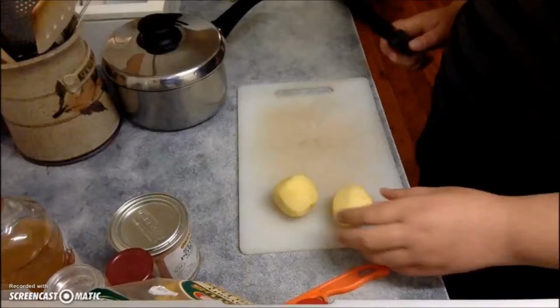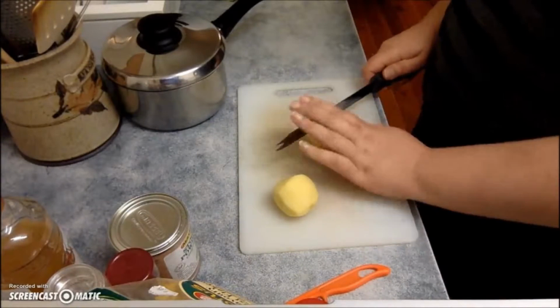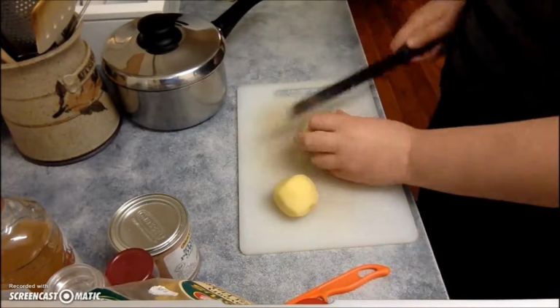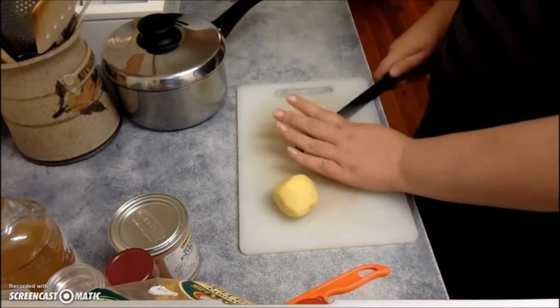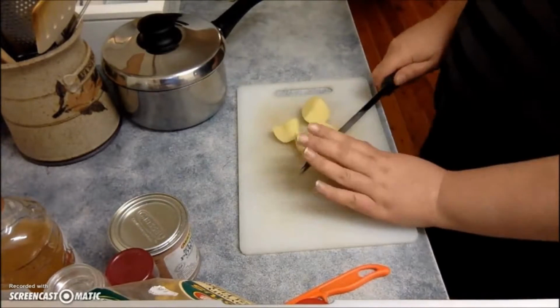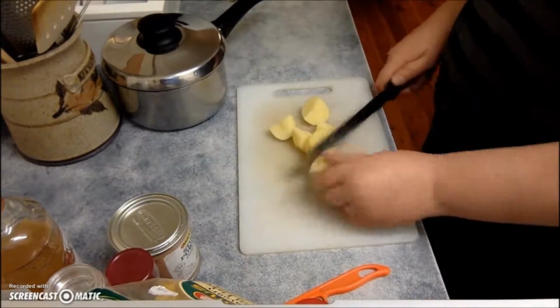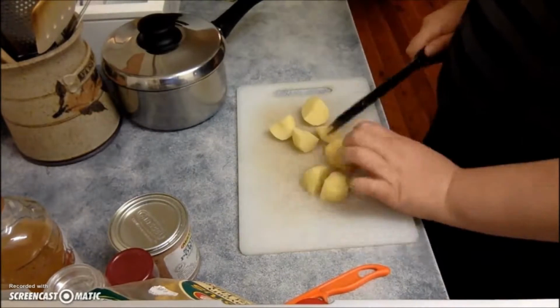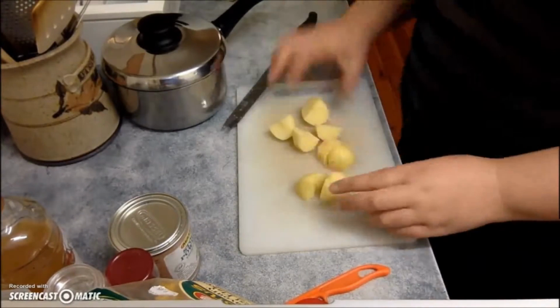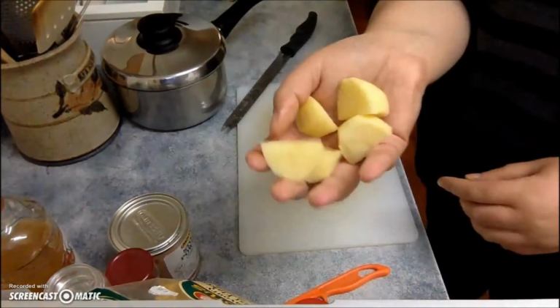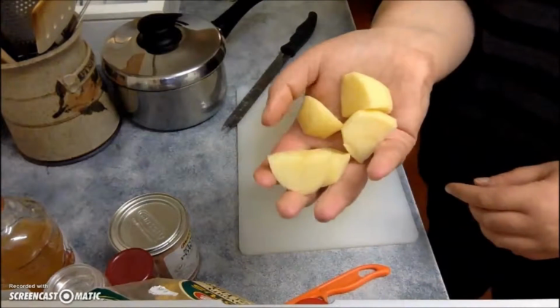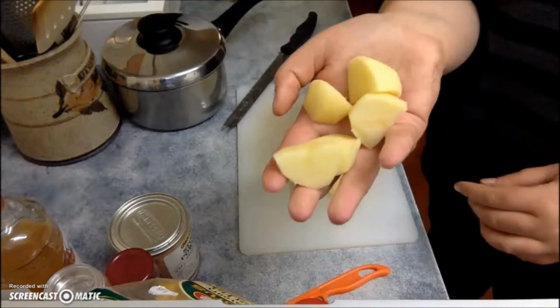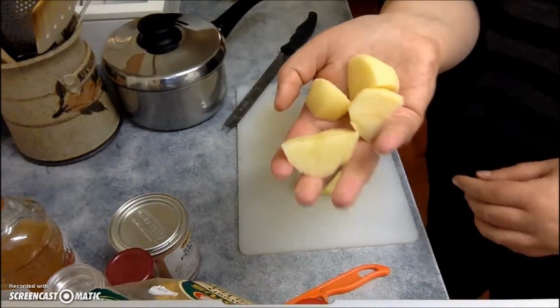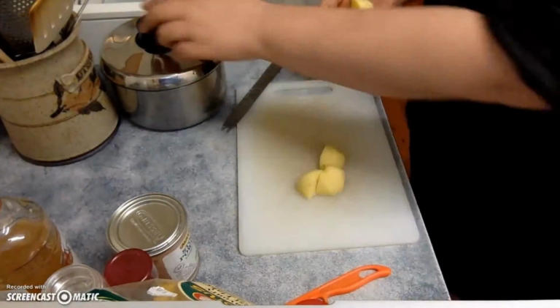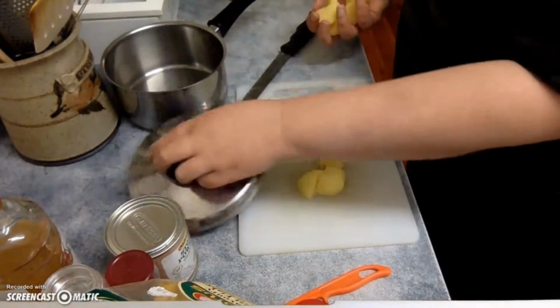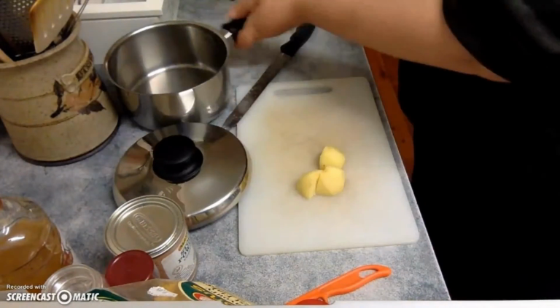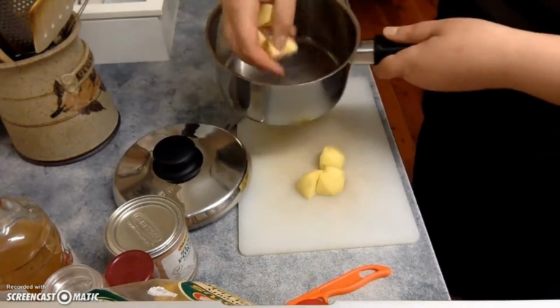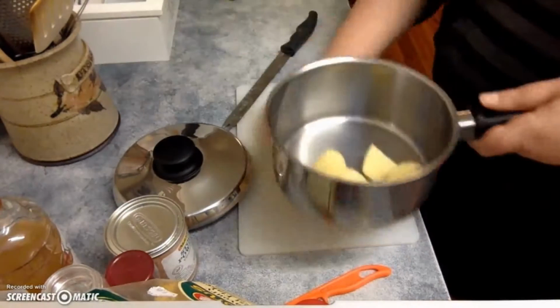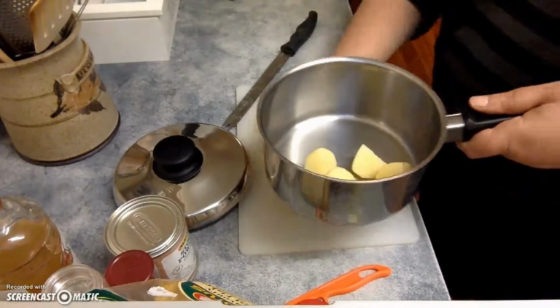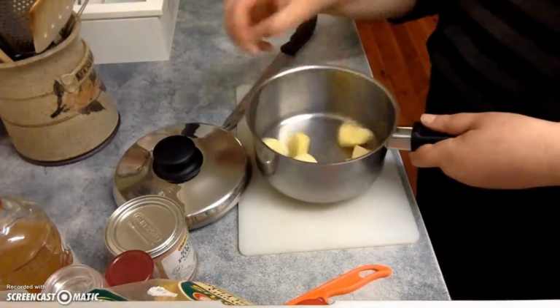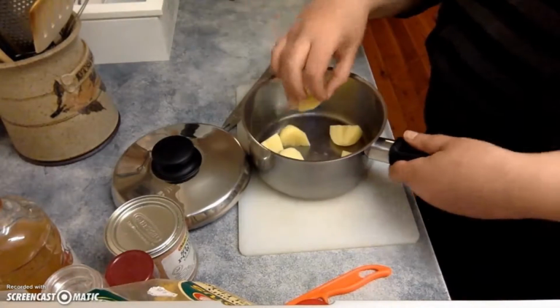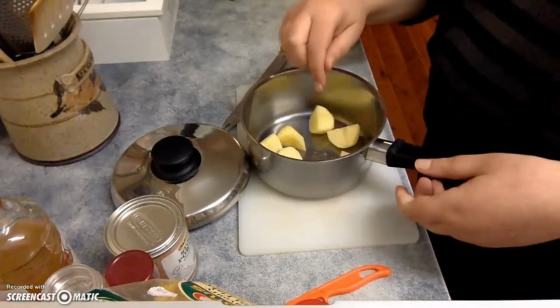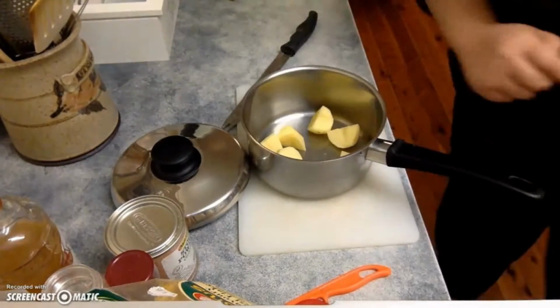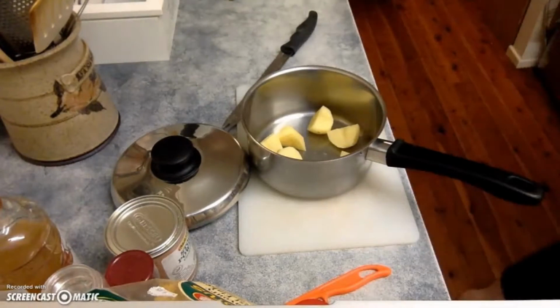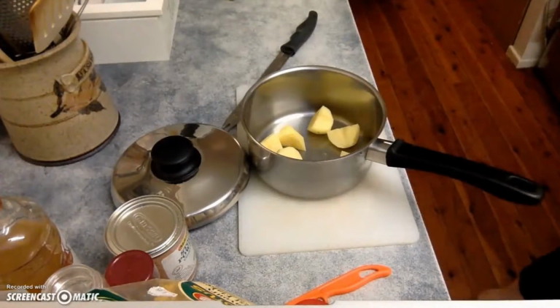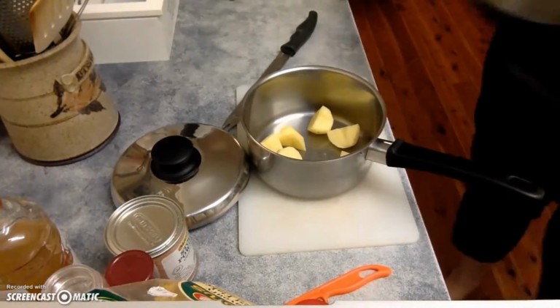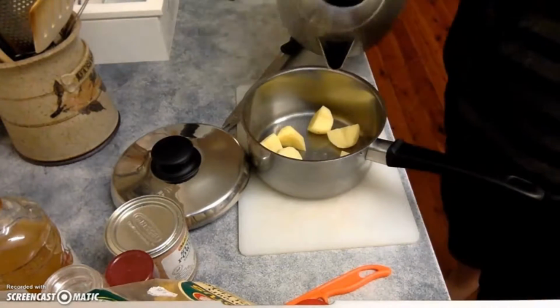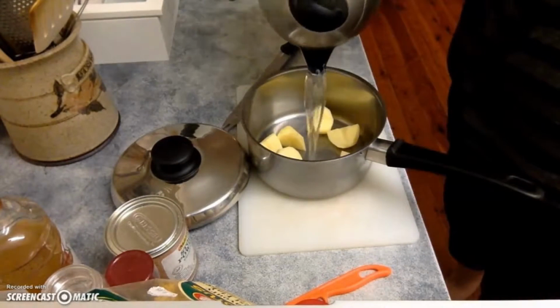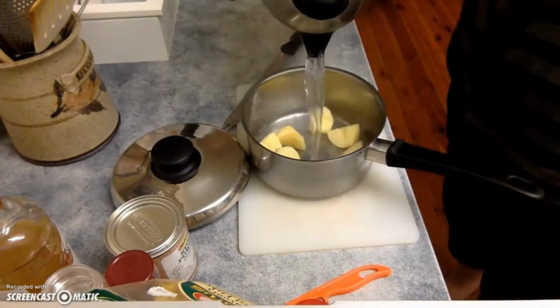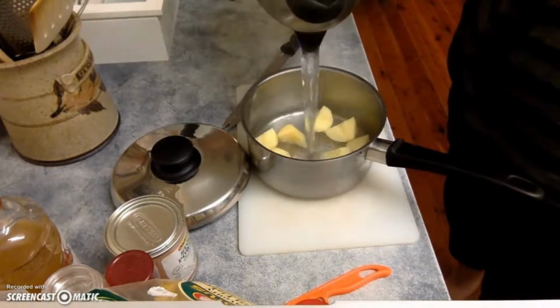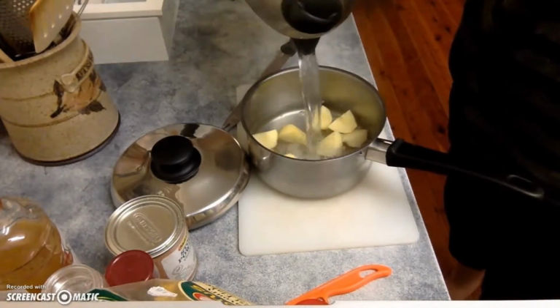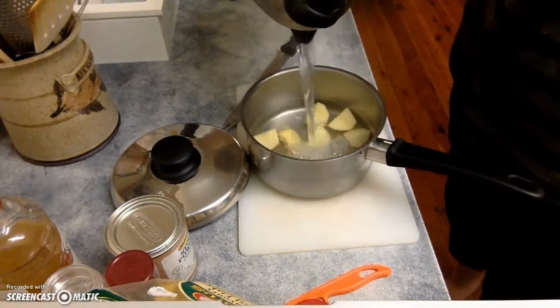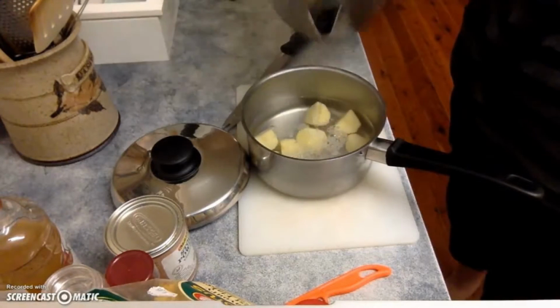First up, you'll need to chop up the potatoes. You only need to do them roughly because they're going to get blended later. Then just add some hot water to that and put them to the boil and cook them until they're soft.